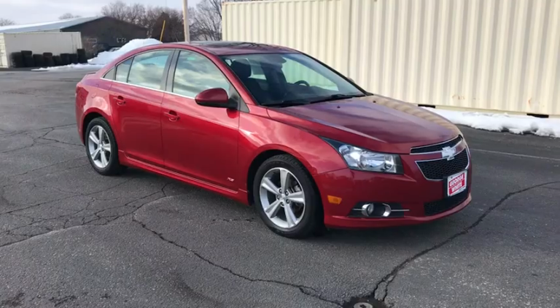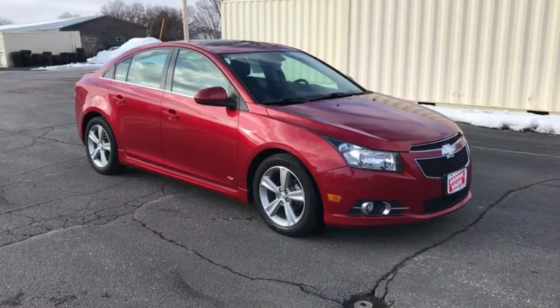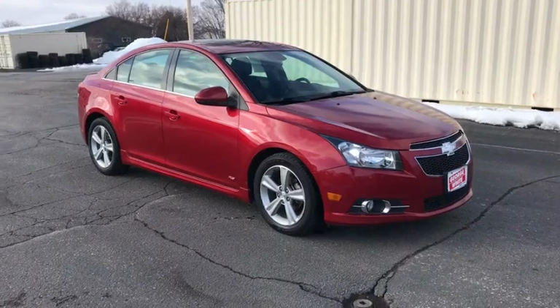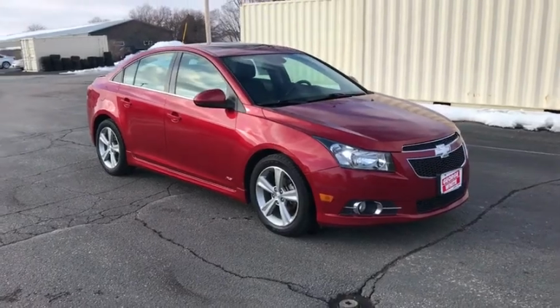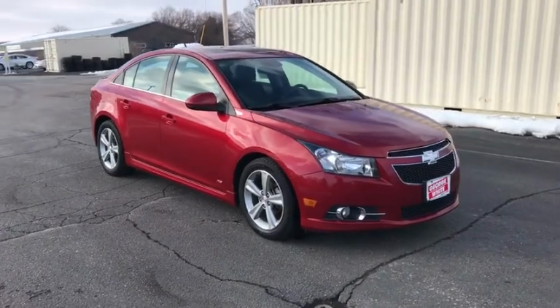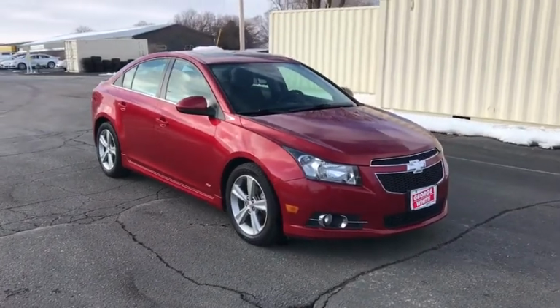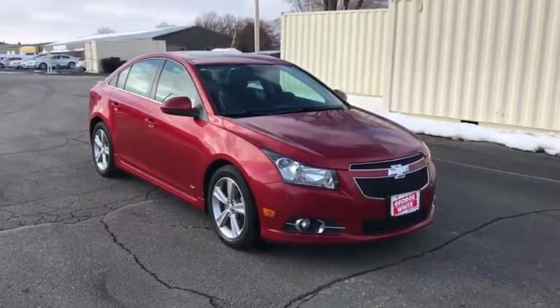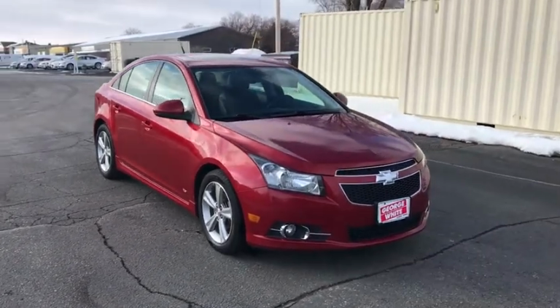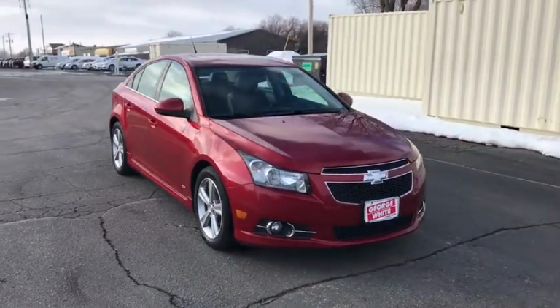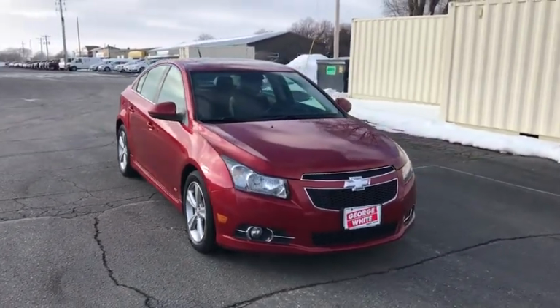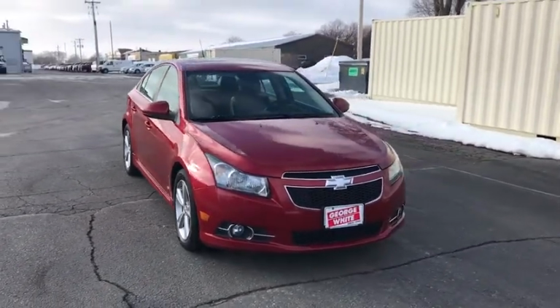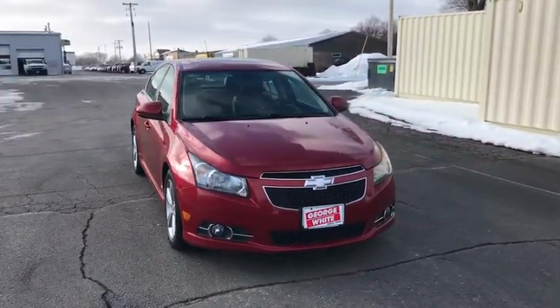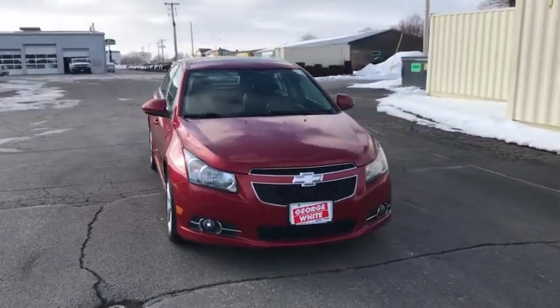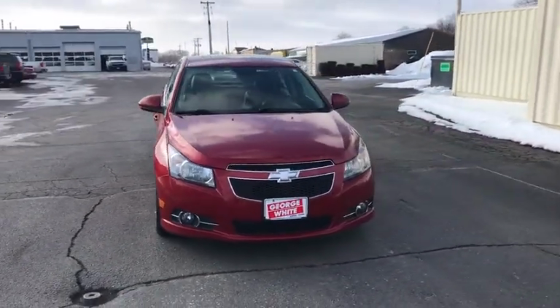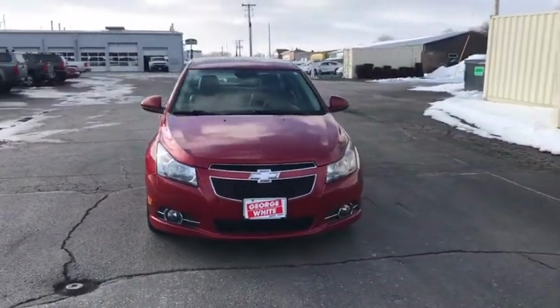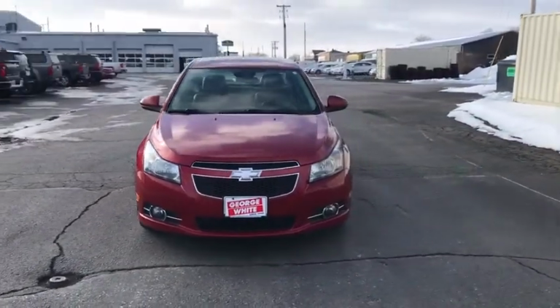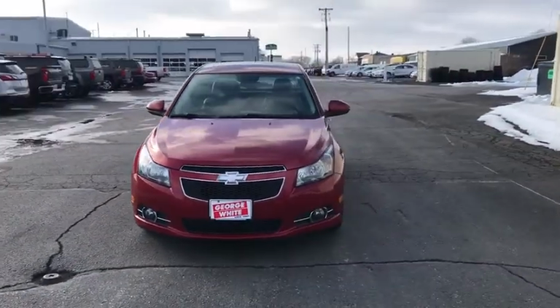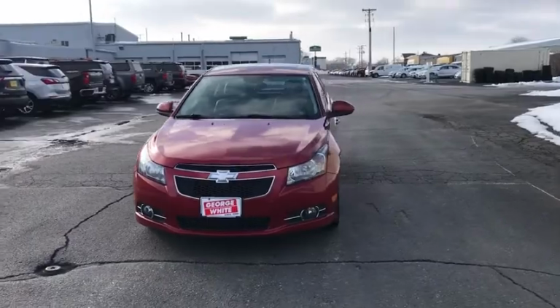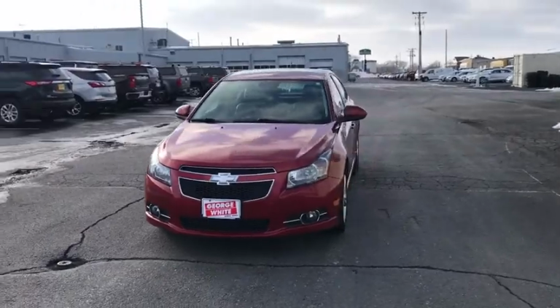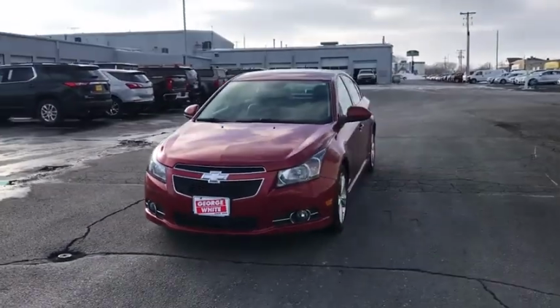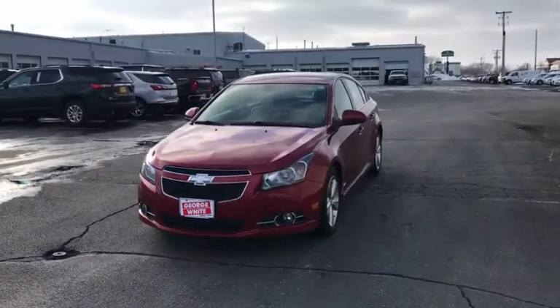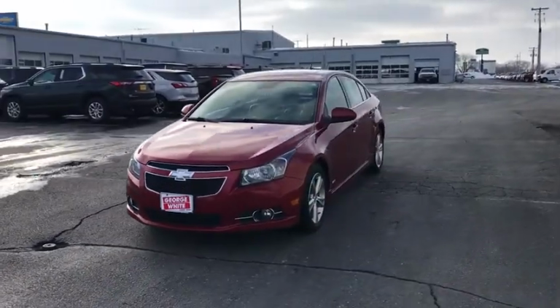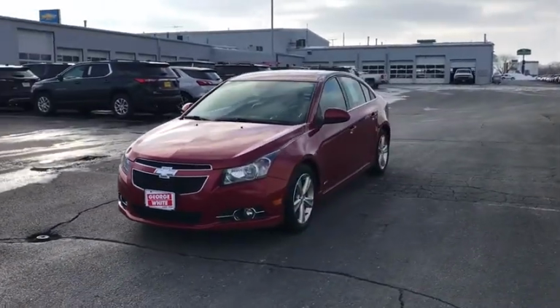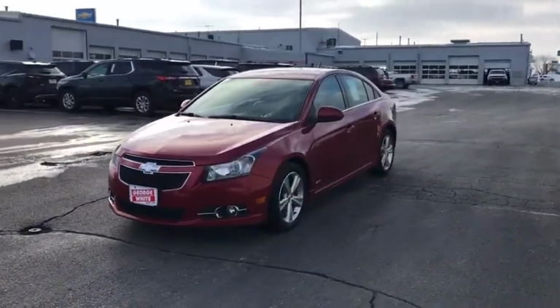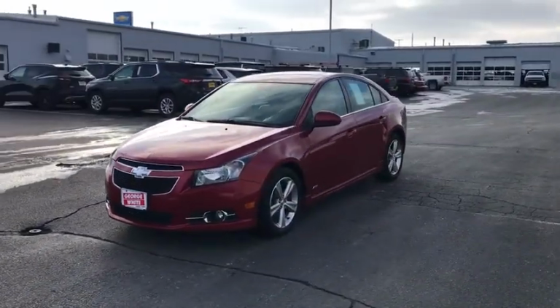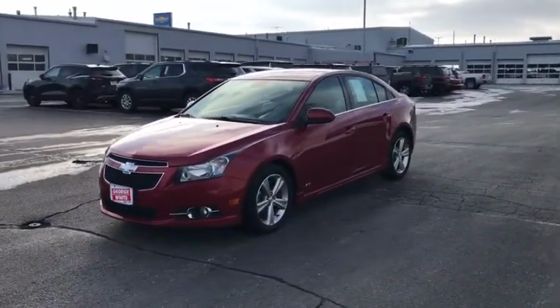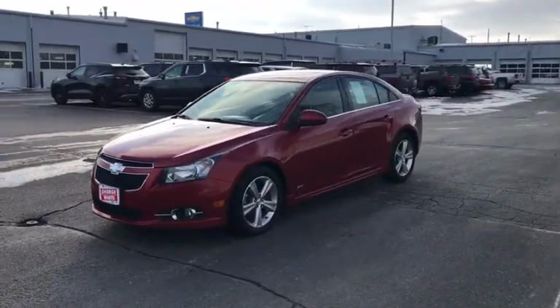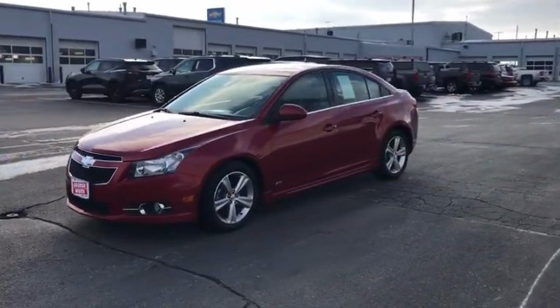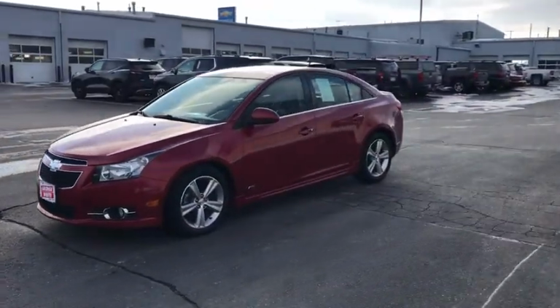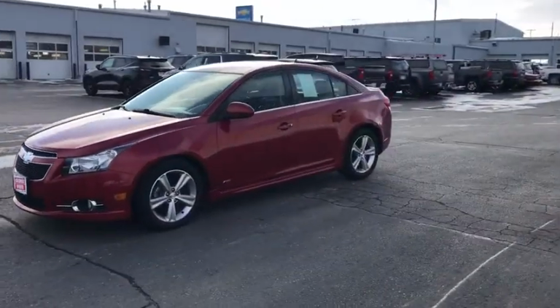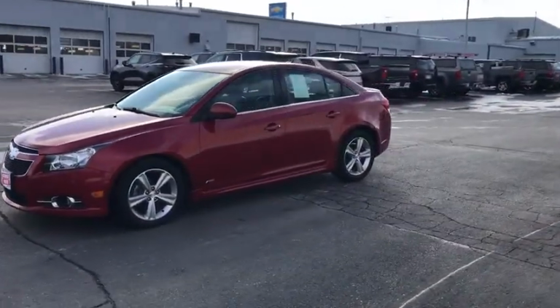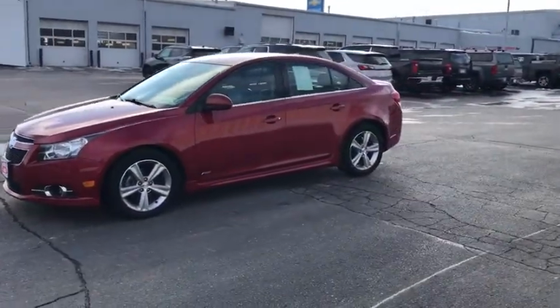Come test drive the 2014 Chevrolet Cruze. The Cruze Blueprint calls for more than you'd expect. This vehicle has less than 130,000 miles.